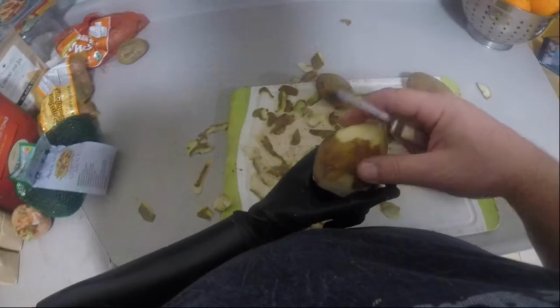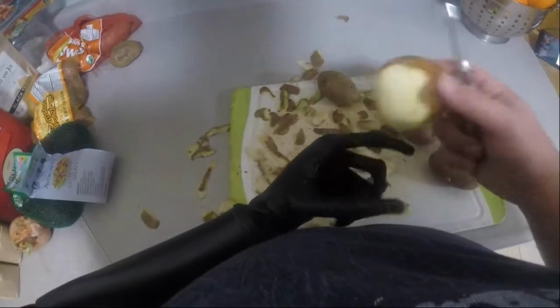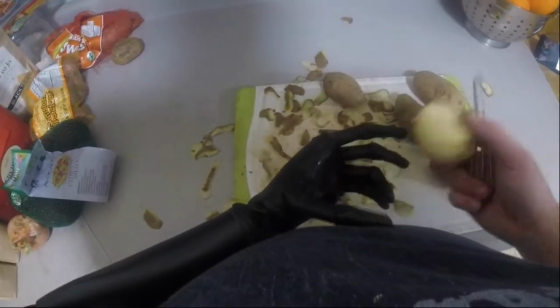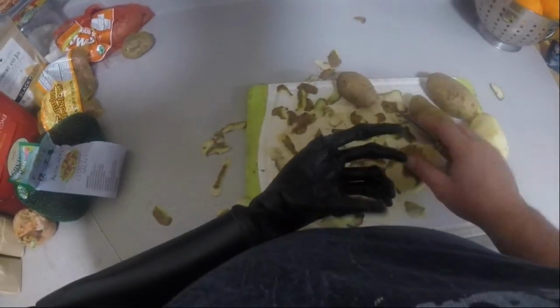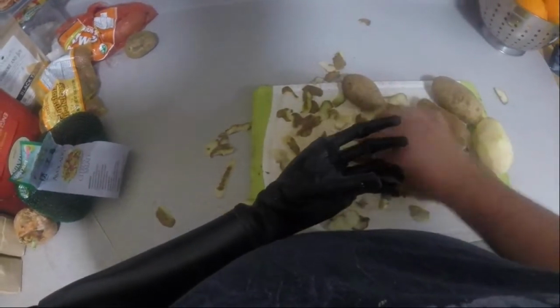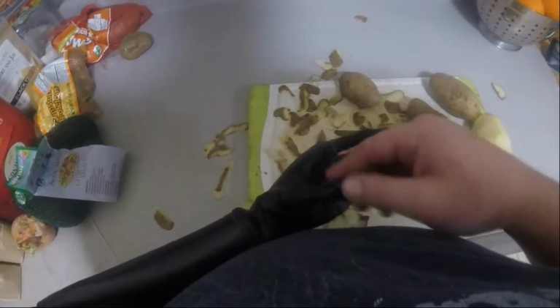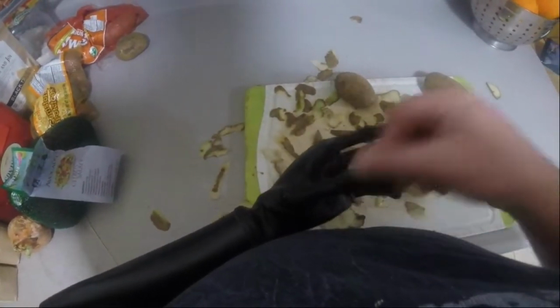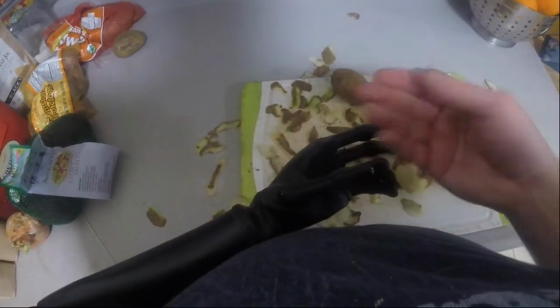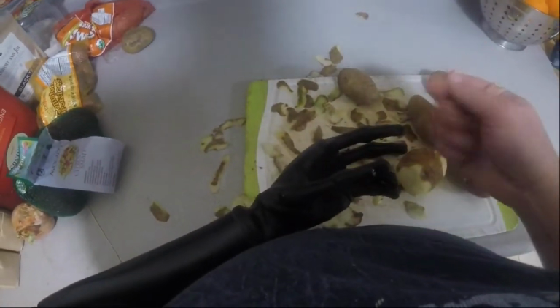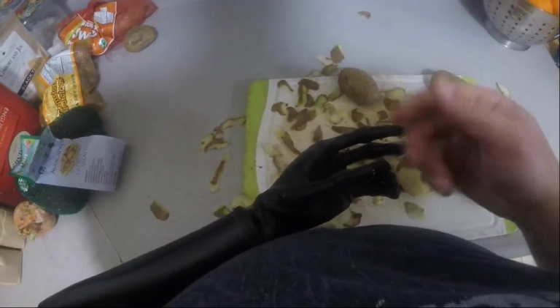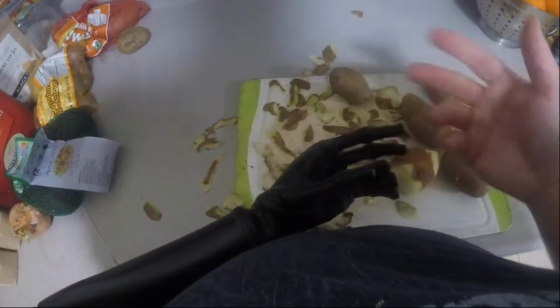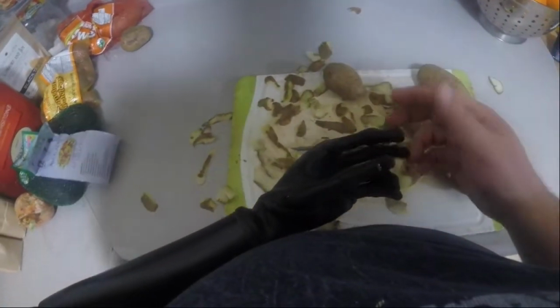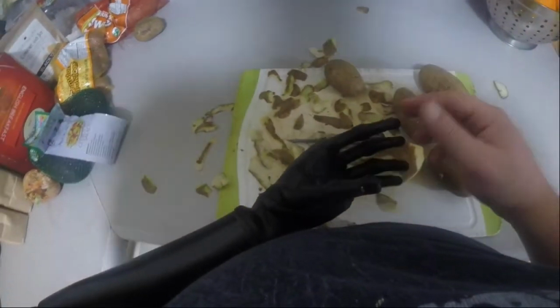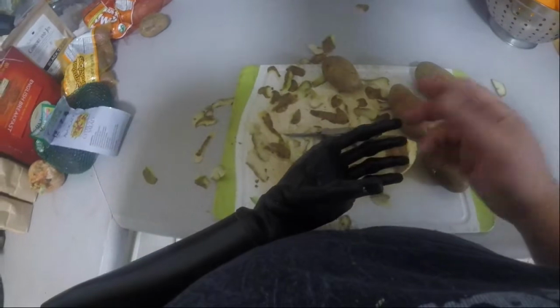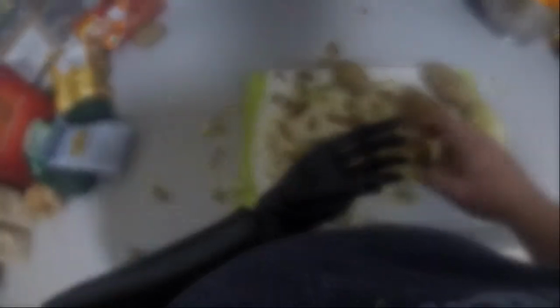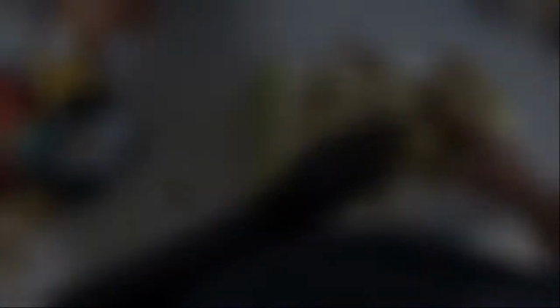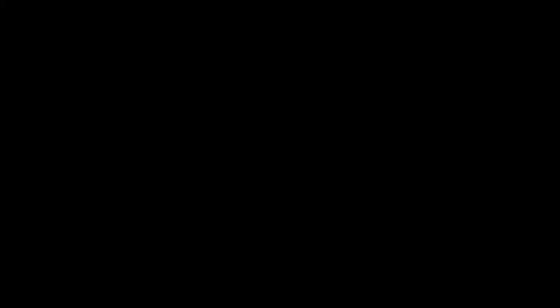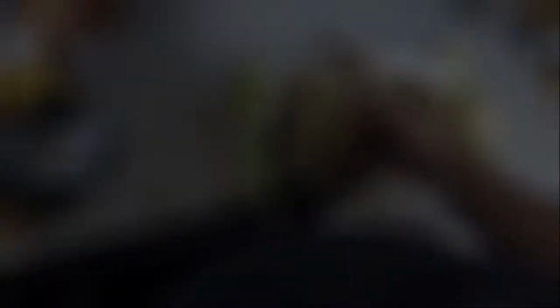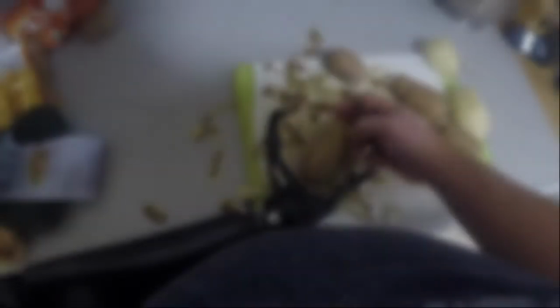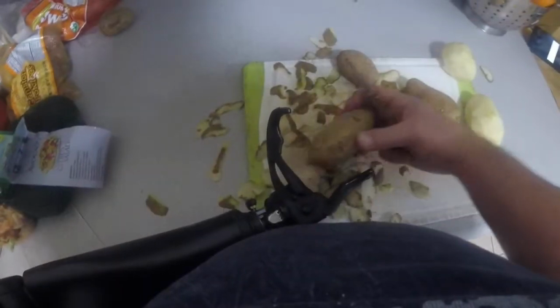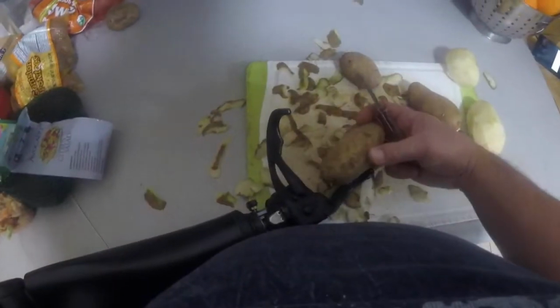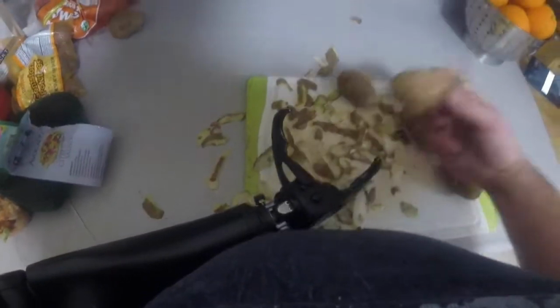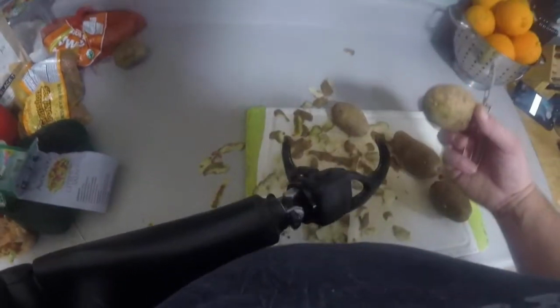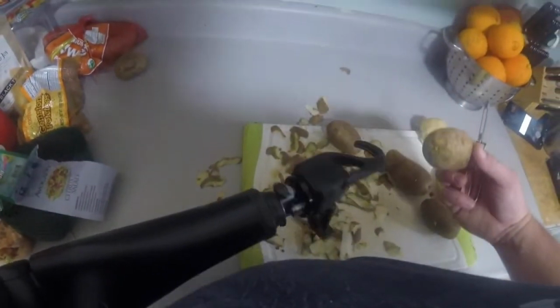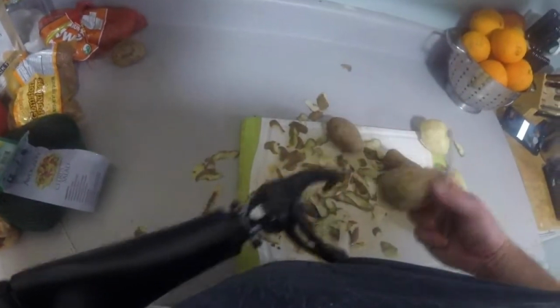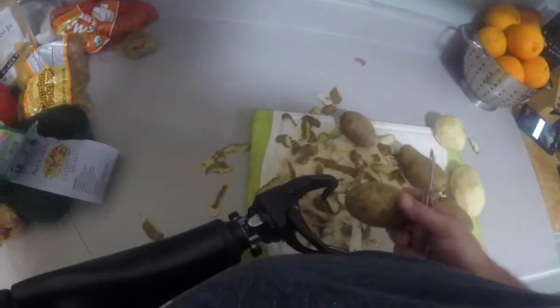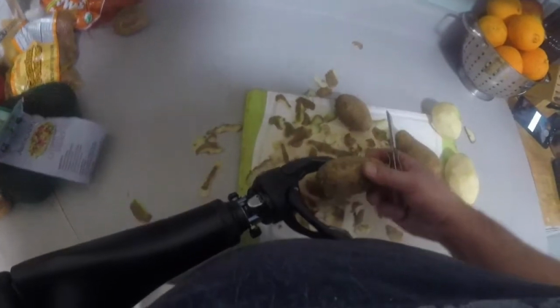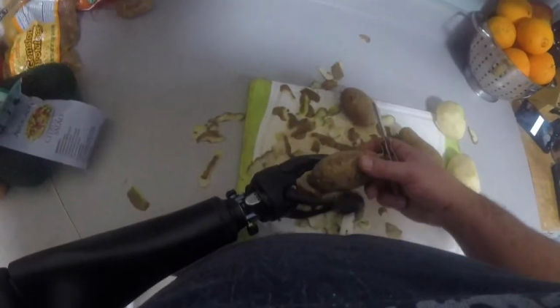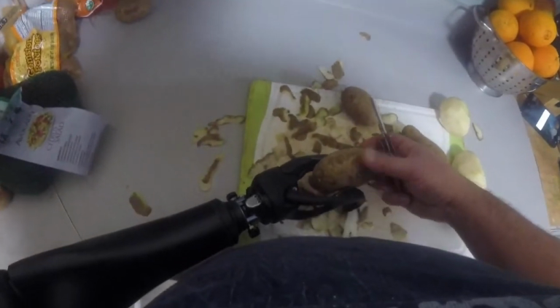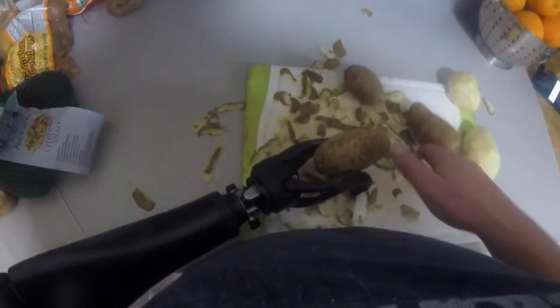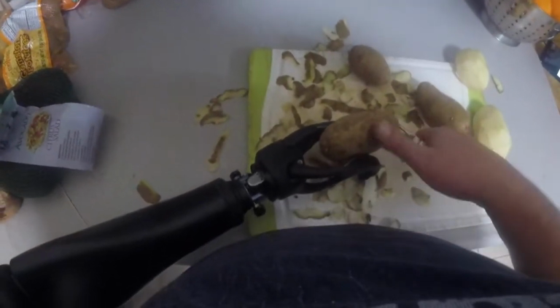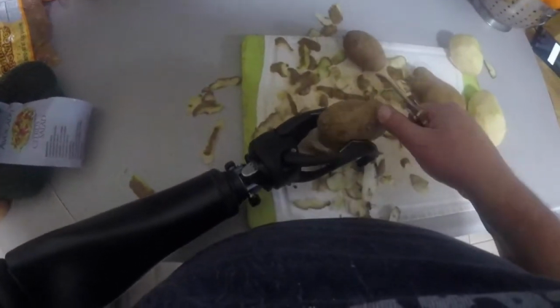Right here I'm having some difficulty with my i-limb hand — it's getting a little bit too slippery with peeling the potatoes — so I've opted to switch to what's called an ETD, or electric hook, so you get to watch that a little bit.